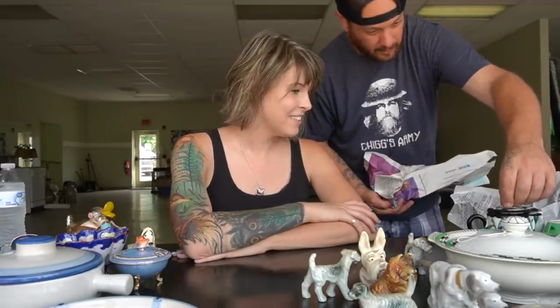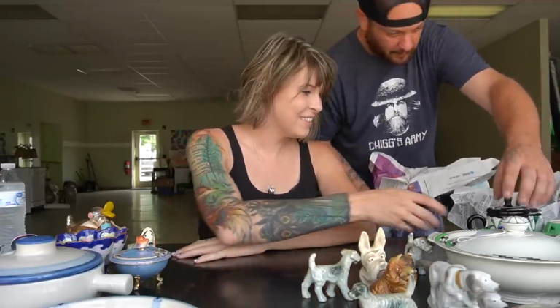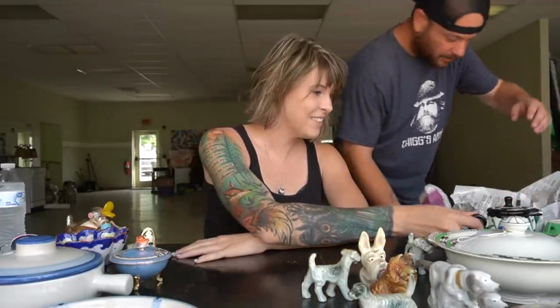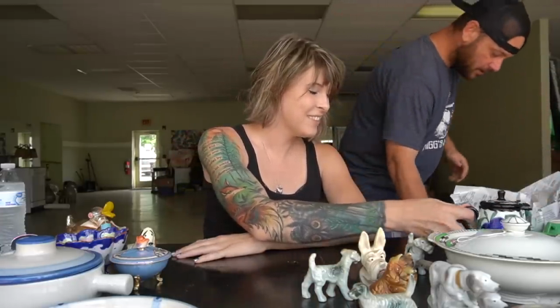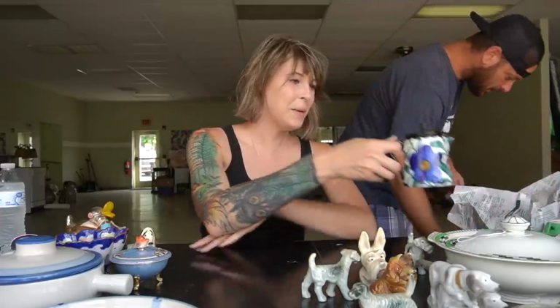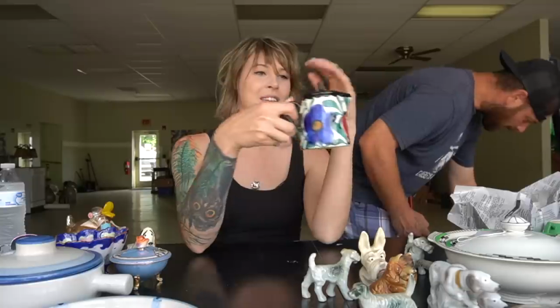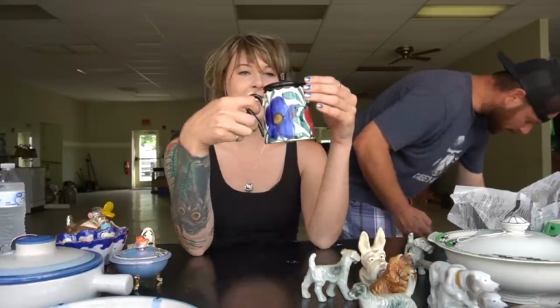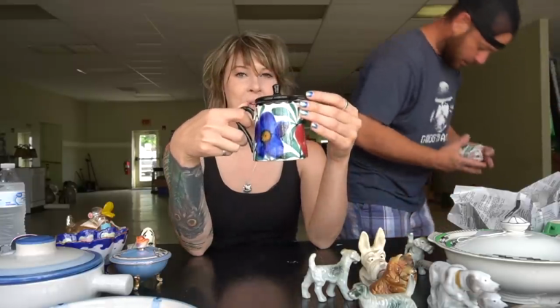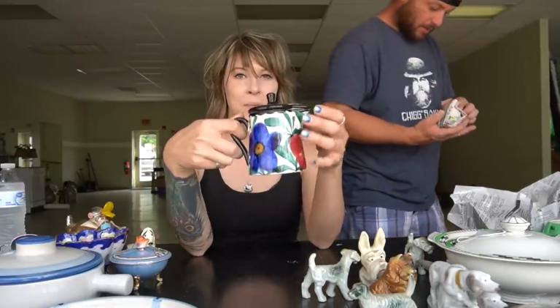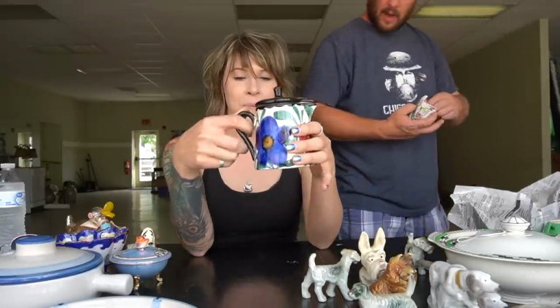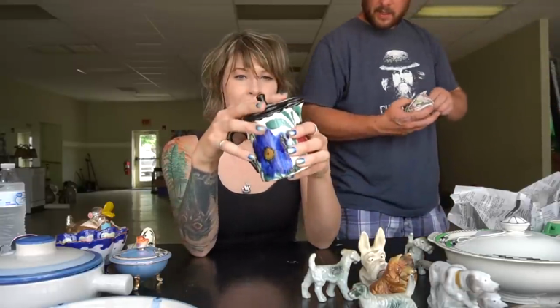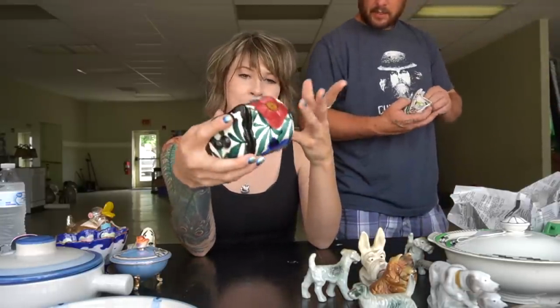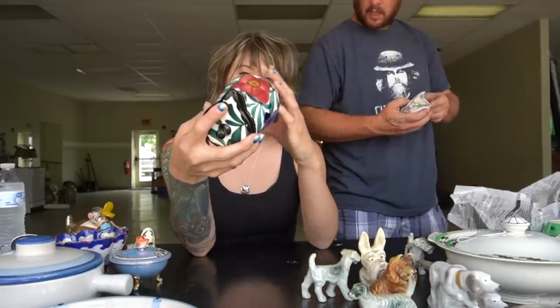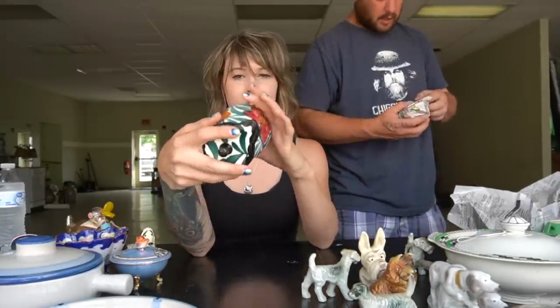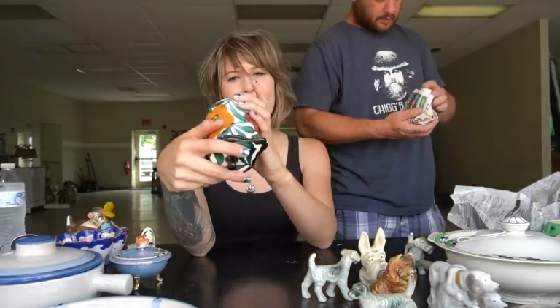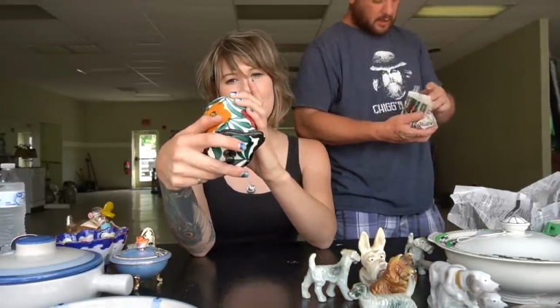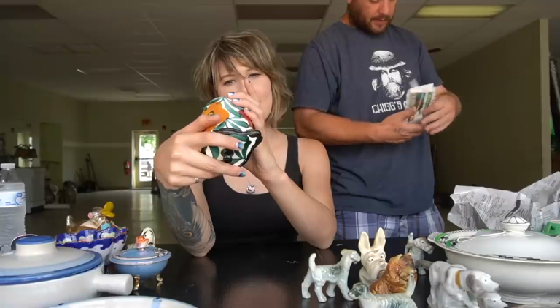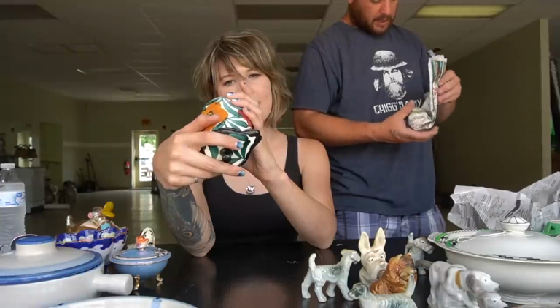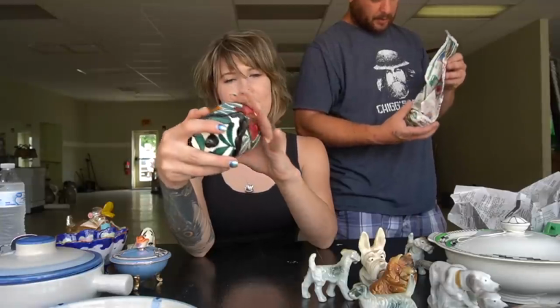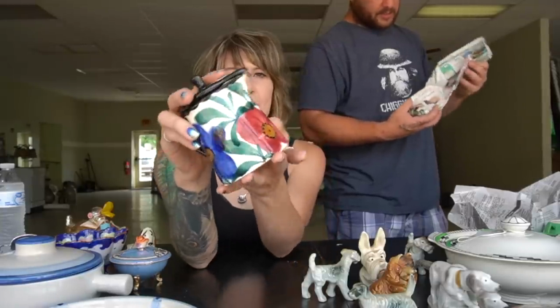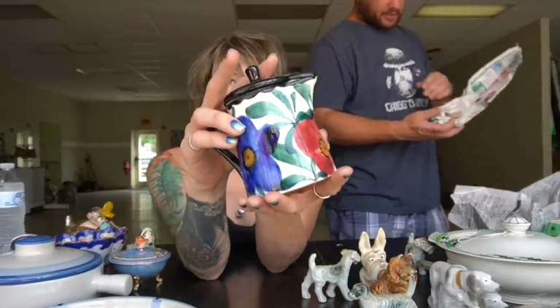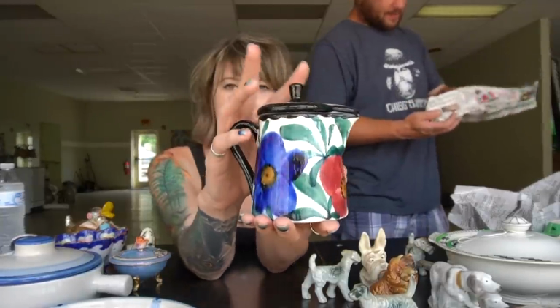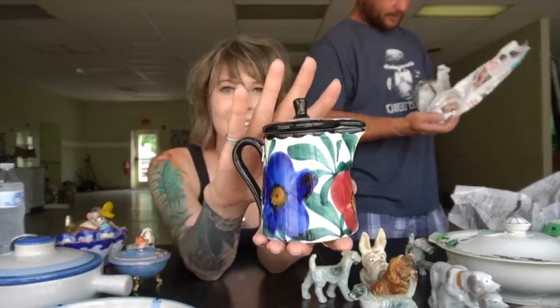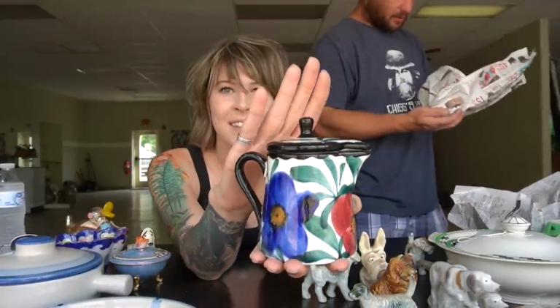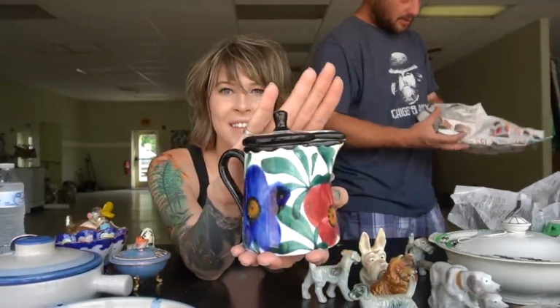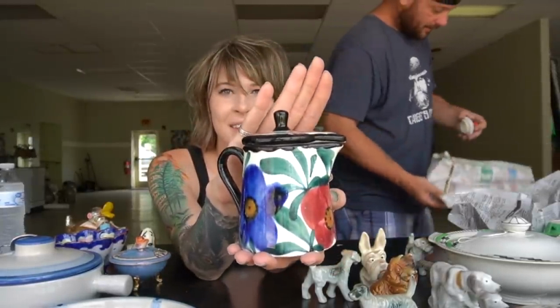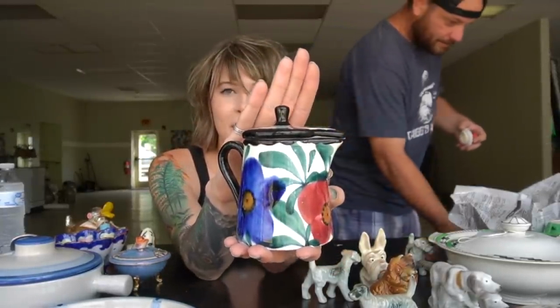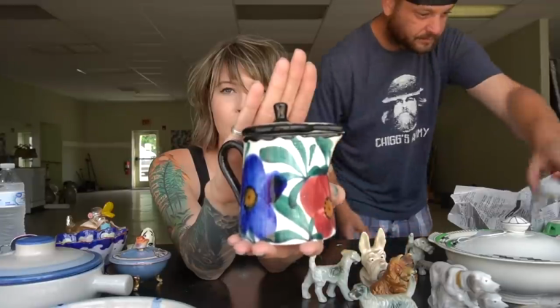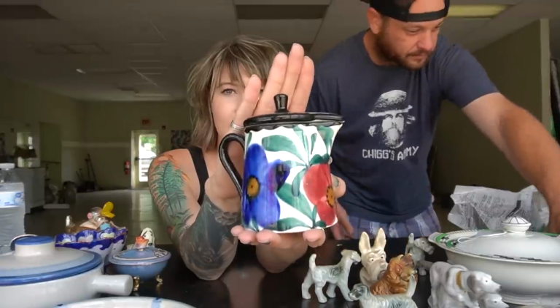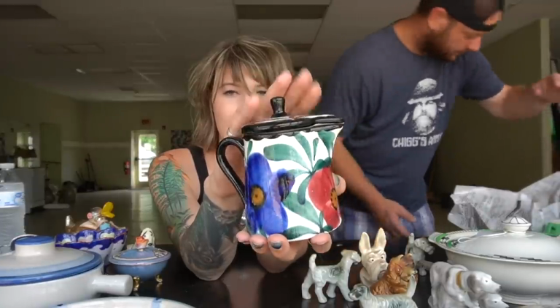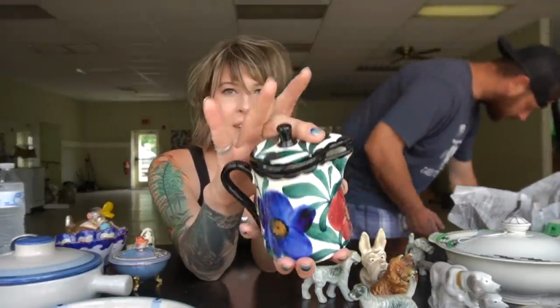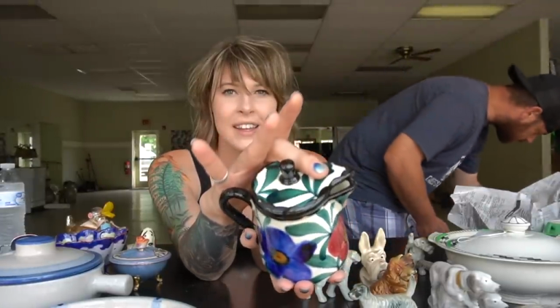These are Germany pieces — two of them. He grabbed them because of the color, the nice shape, and the very reasonable price. They do a really good job packing, and there's the lid for that one.